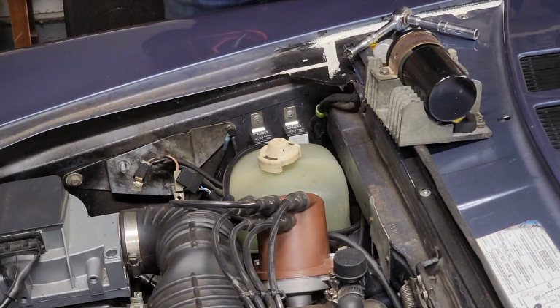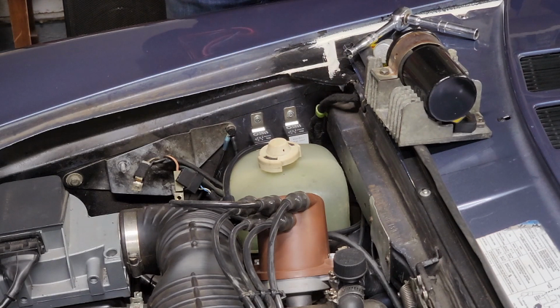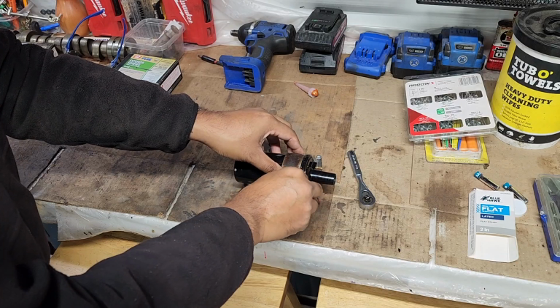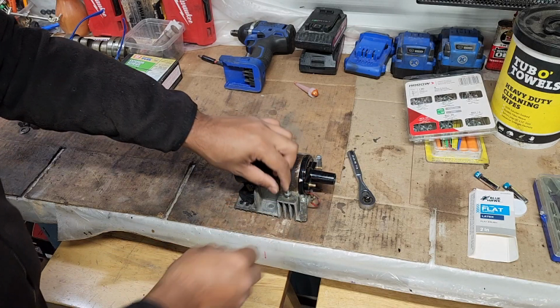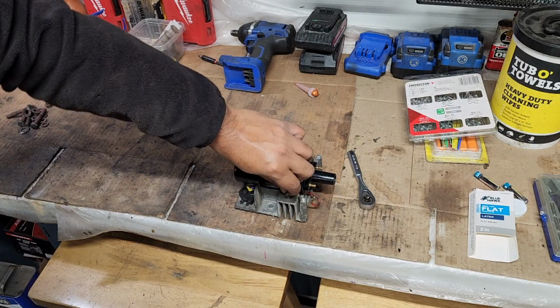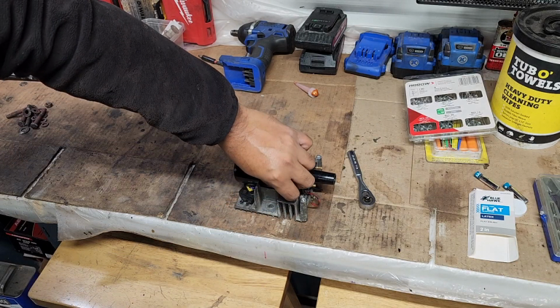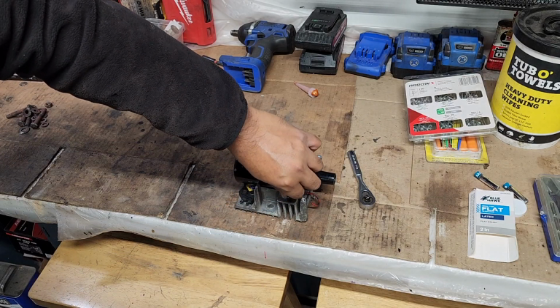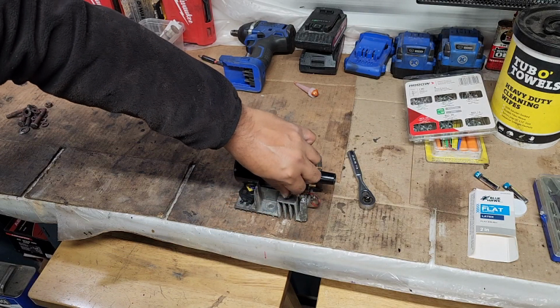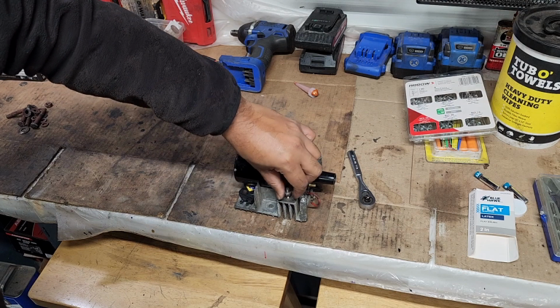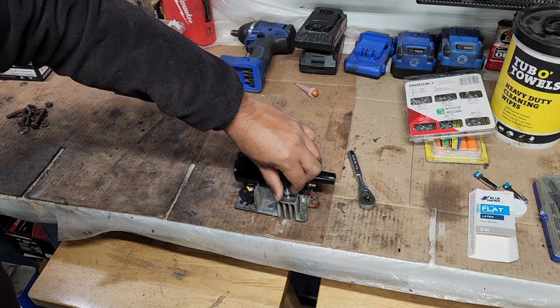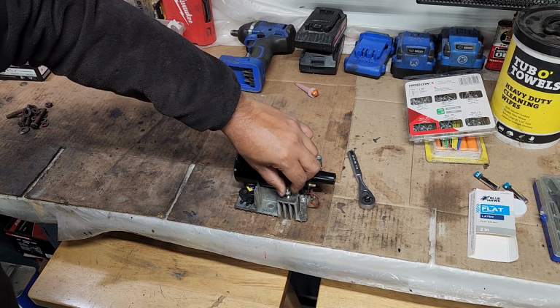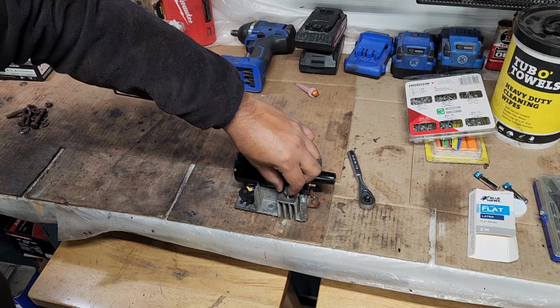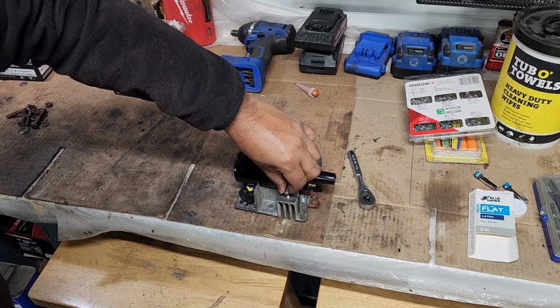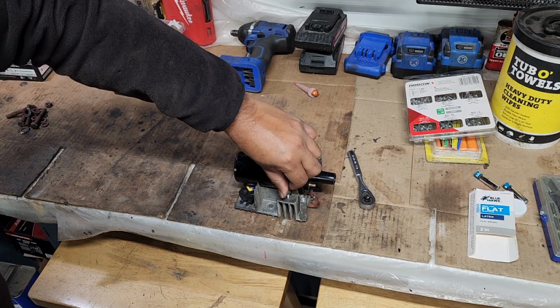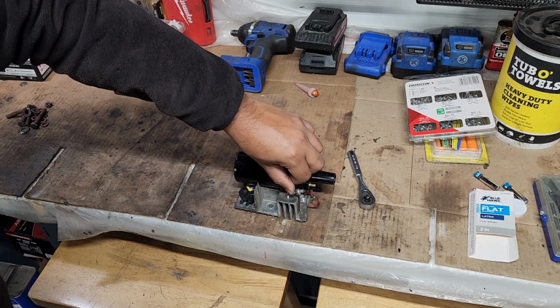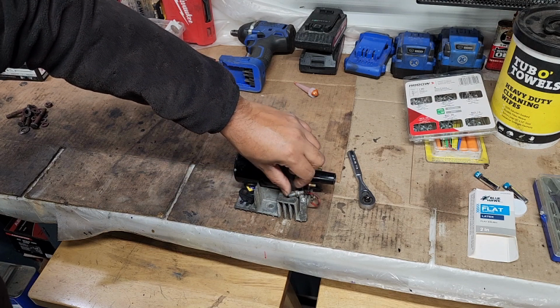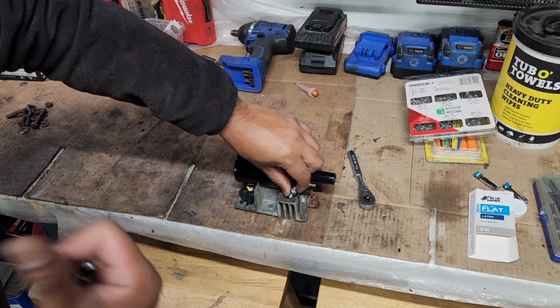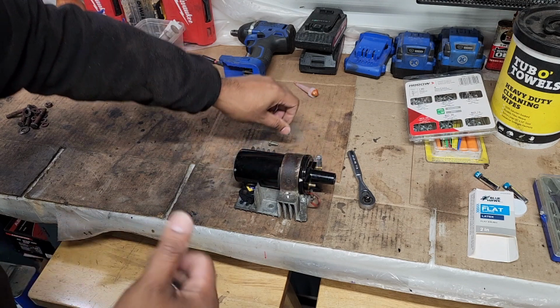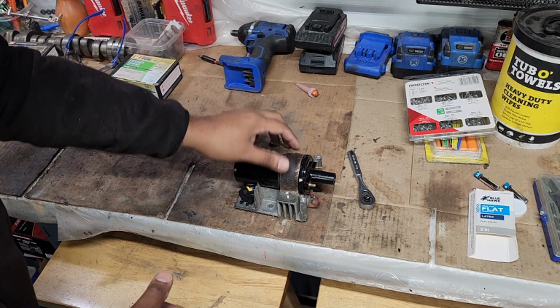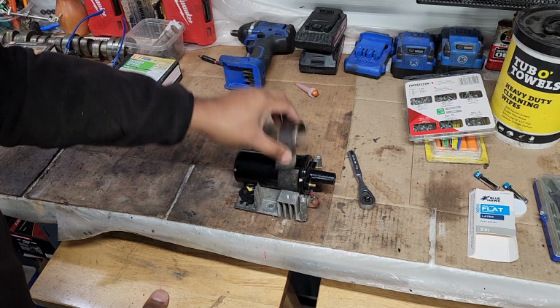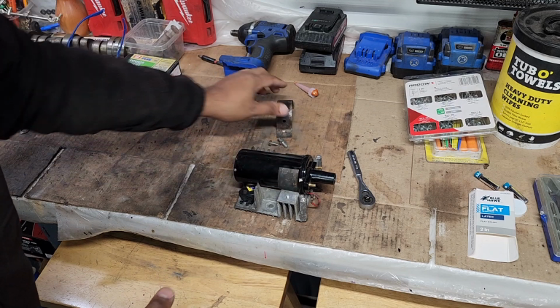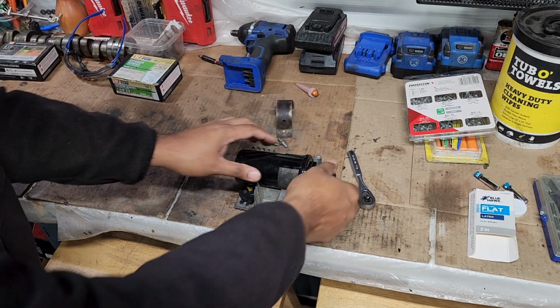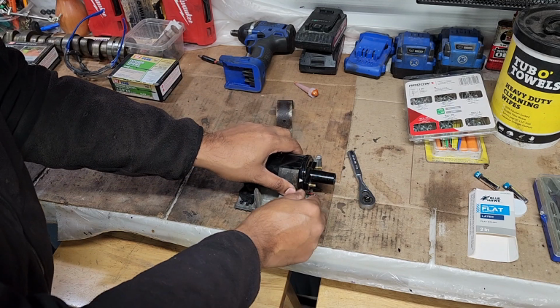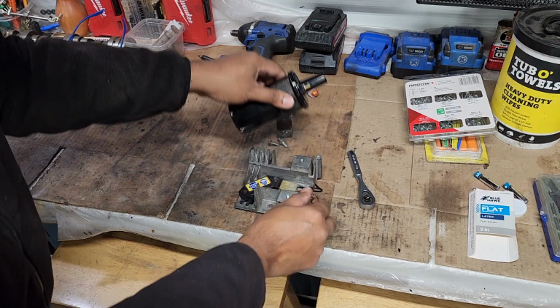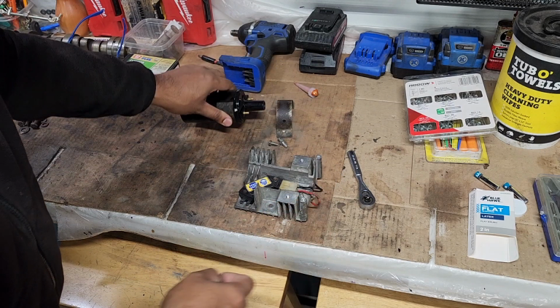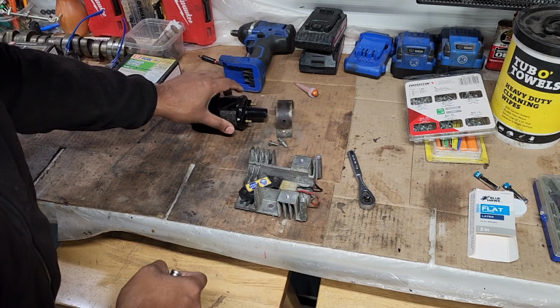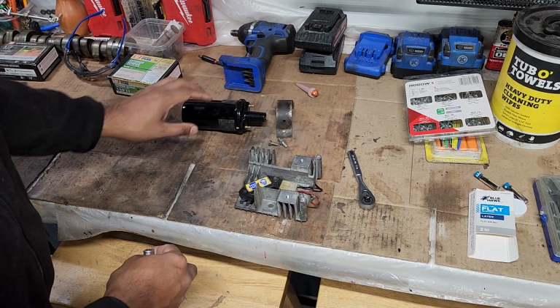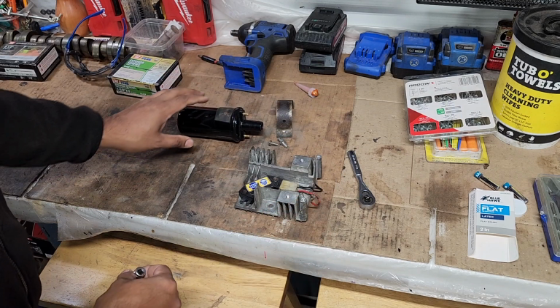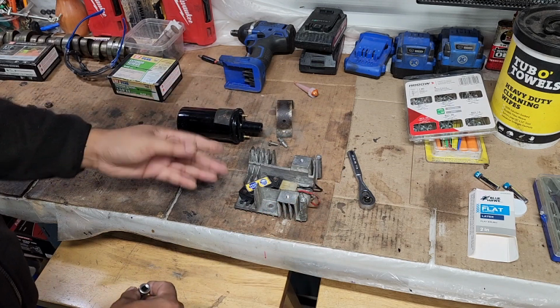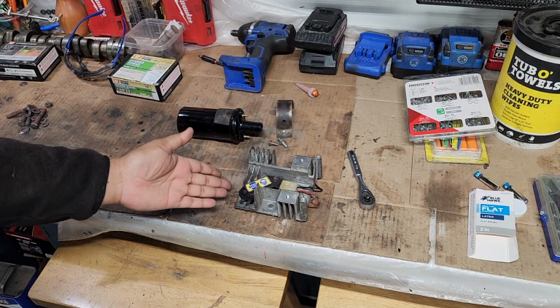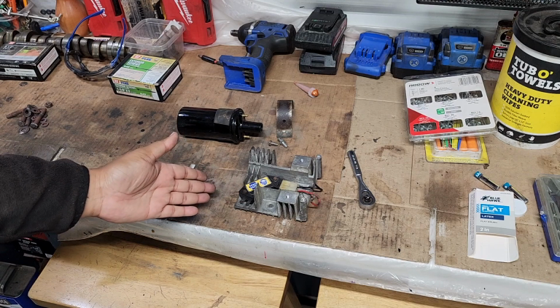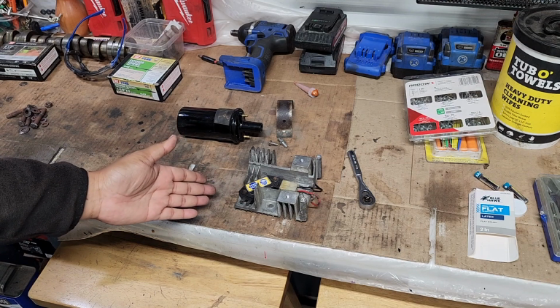Moving on — we just have to replace the ignition control module; the car should fire right up. Funny thing, that's the only thing I didn't replace on this ignition system, well plus the magnetic pickup coil. Those are all relatively new. It's a NAPA unit.